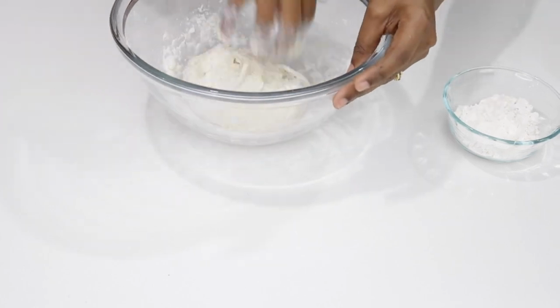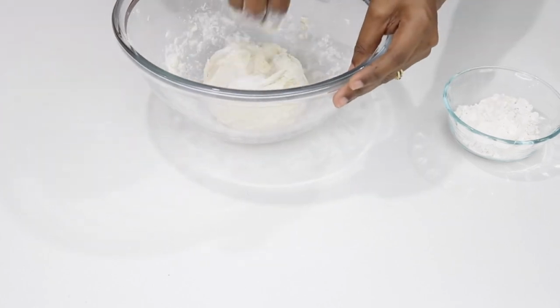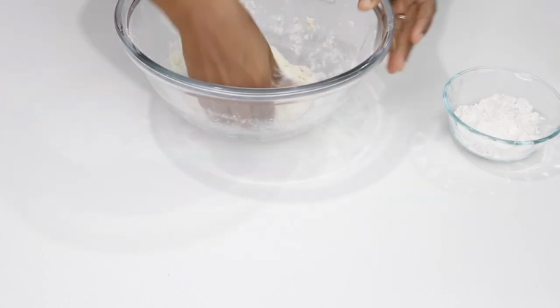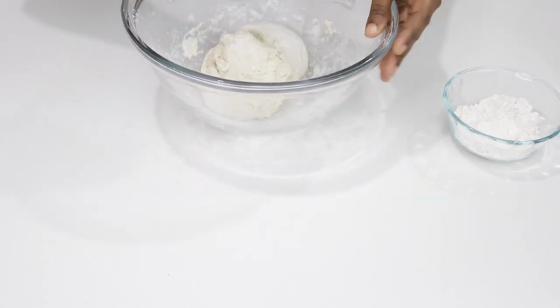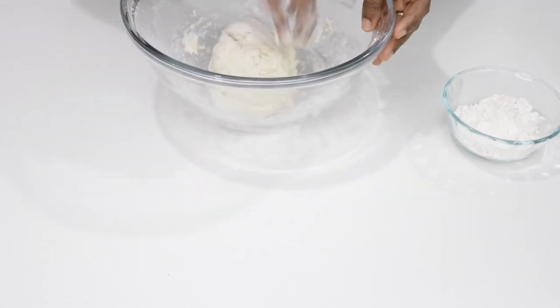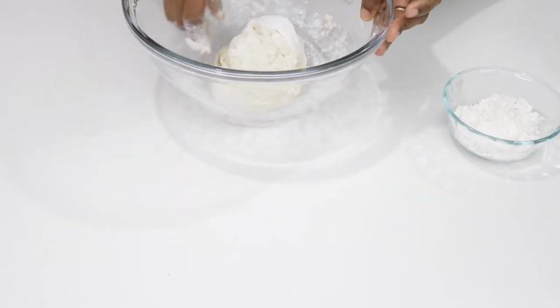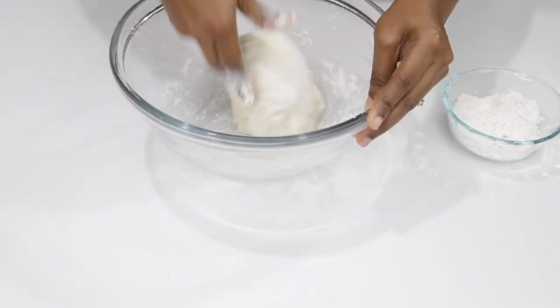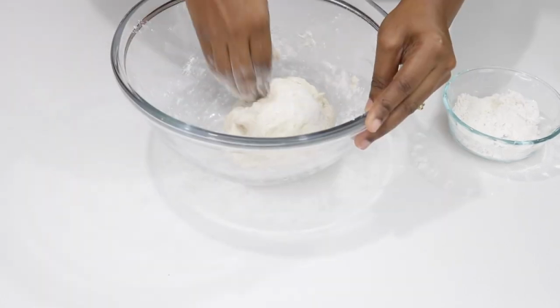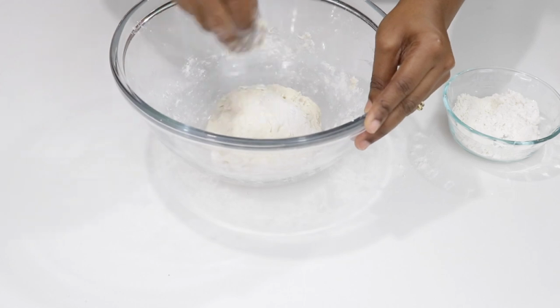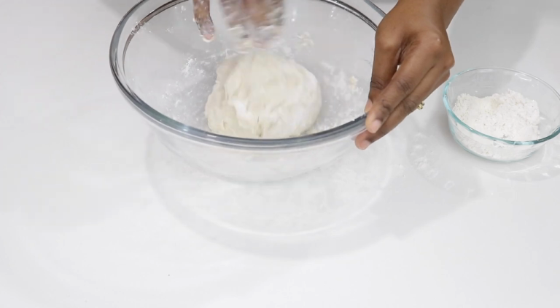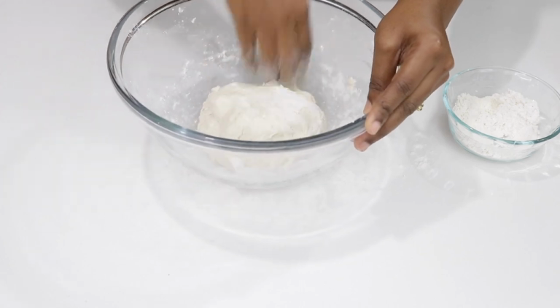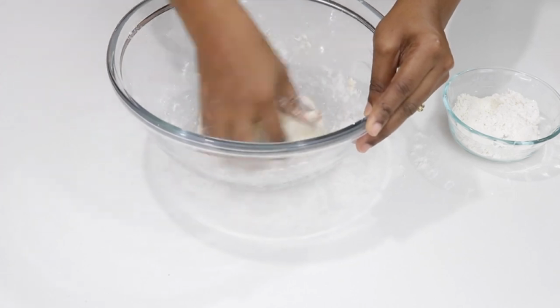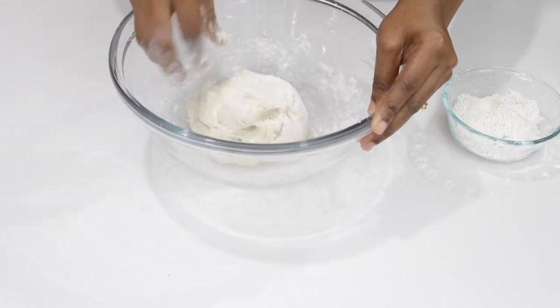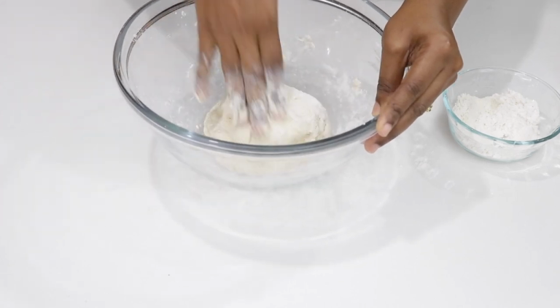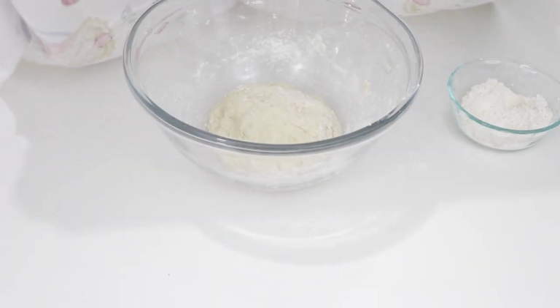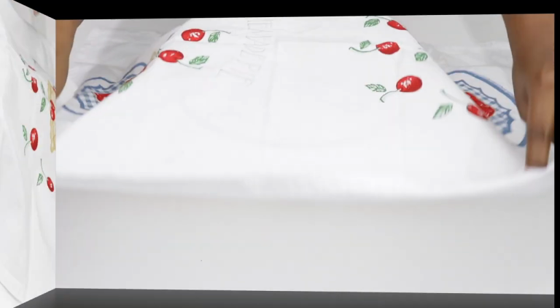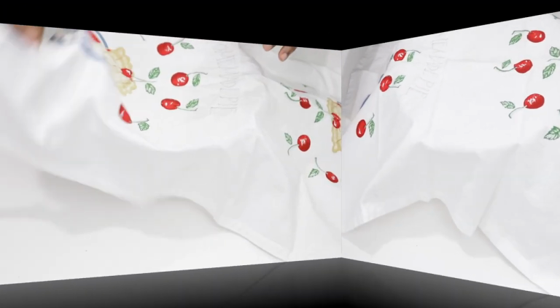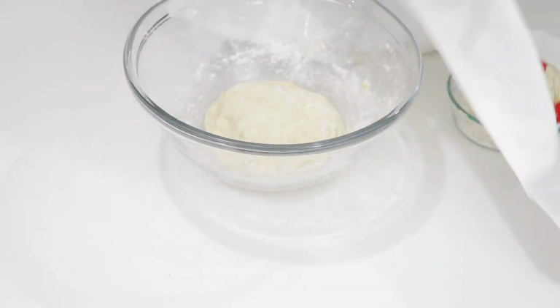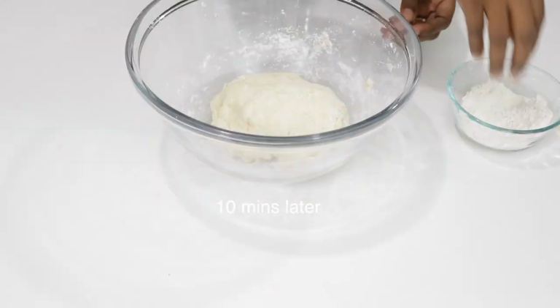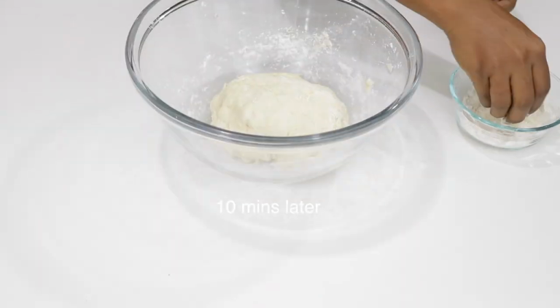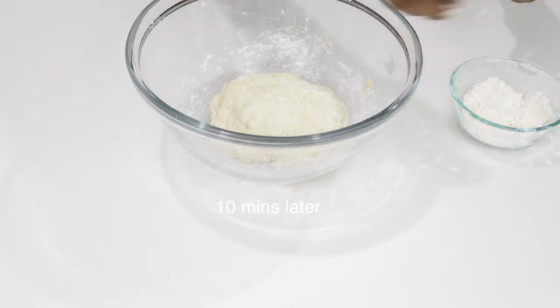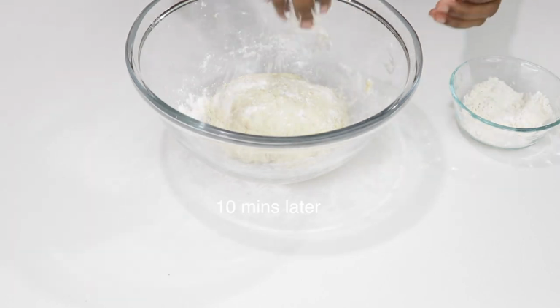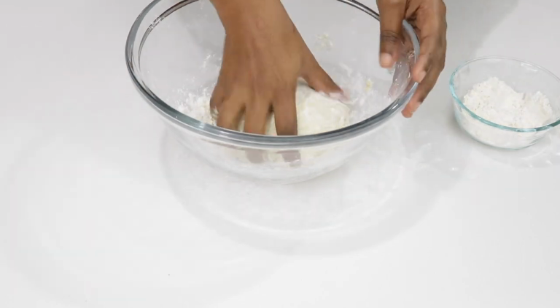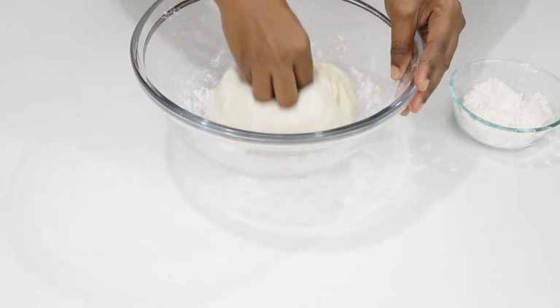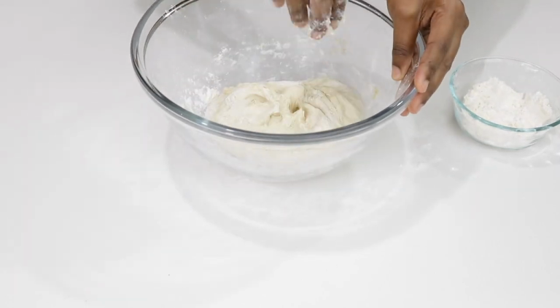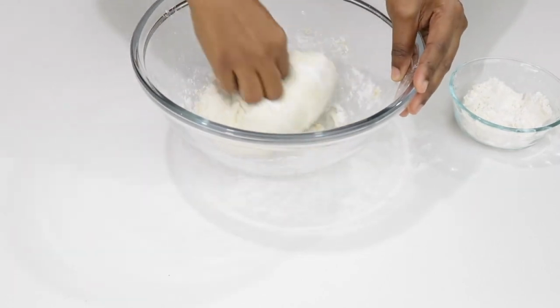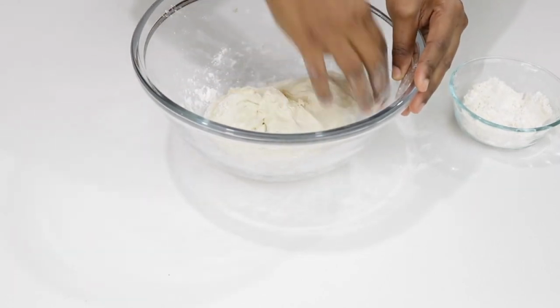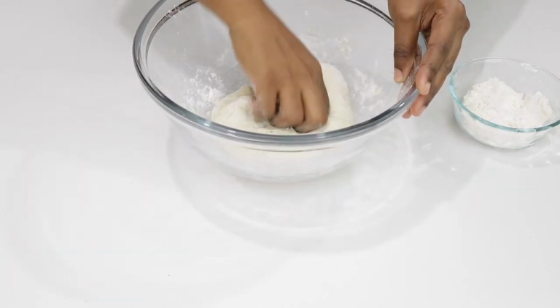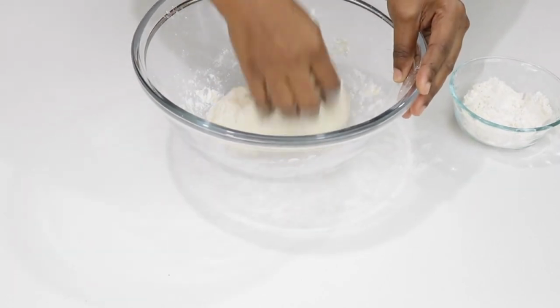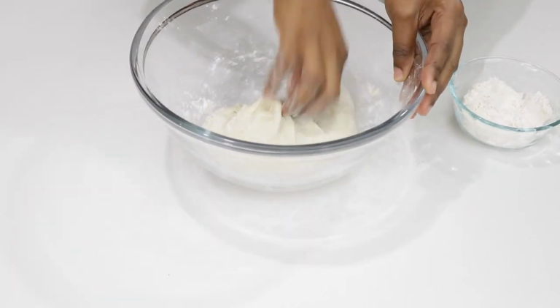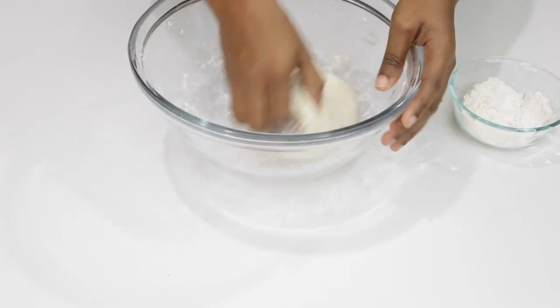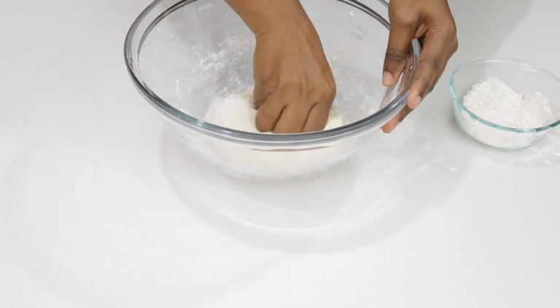I'm going to knead this and set it aside for ten minutes. It's now ten minutes later and I'm going to finish kneading my dough. This time I'm kneading my dough to form a smooth texture.